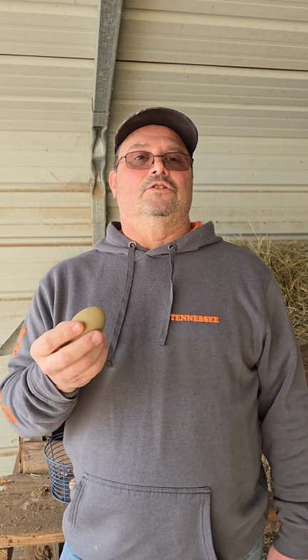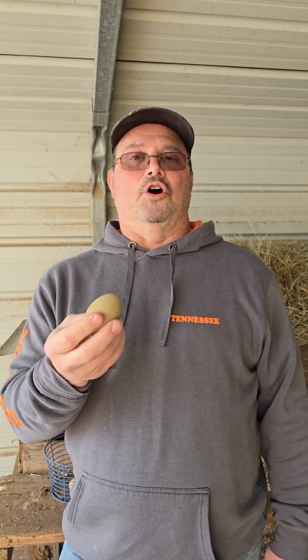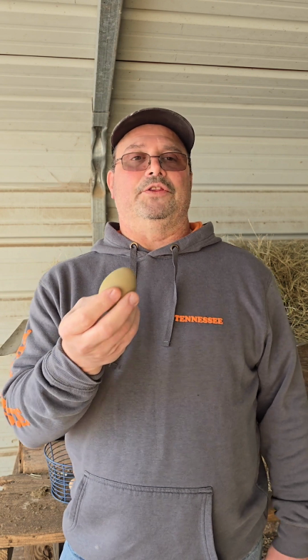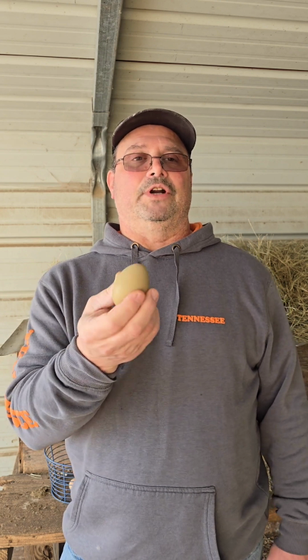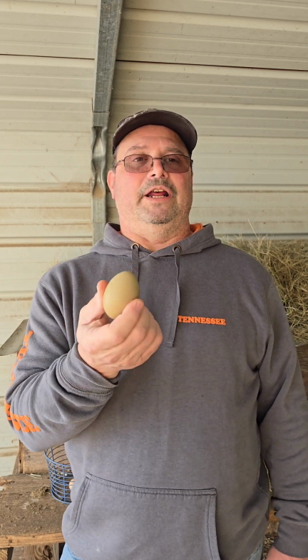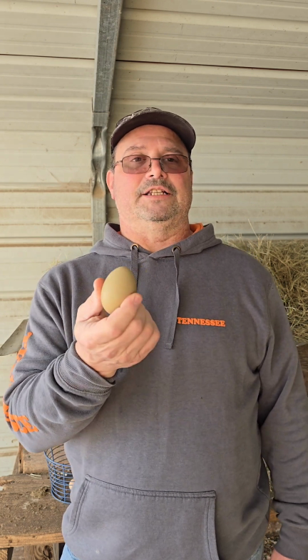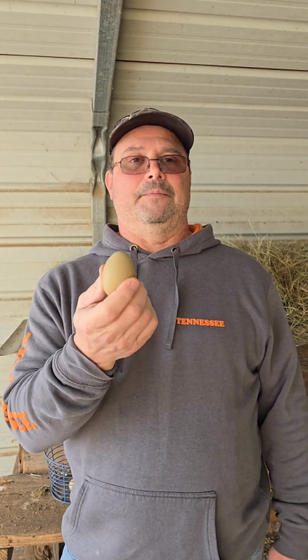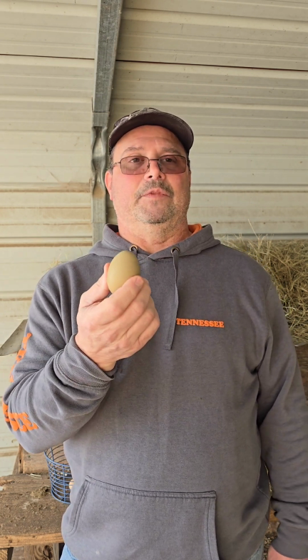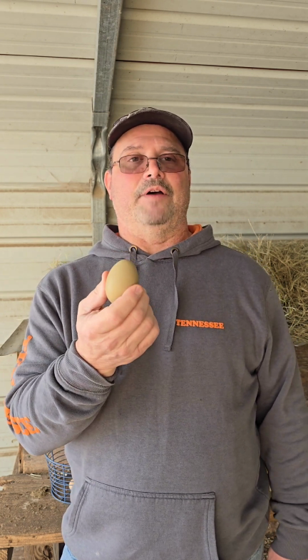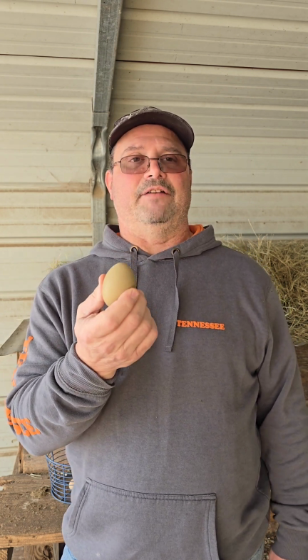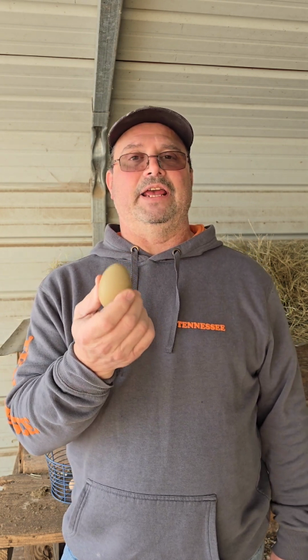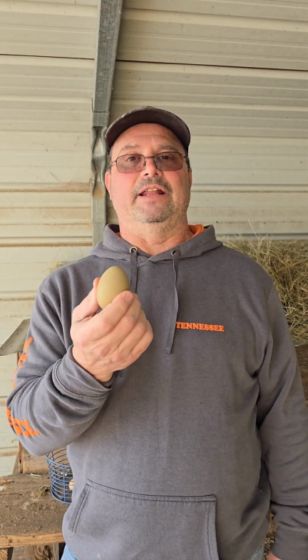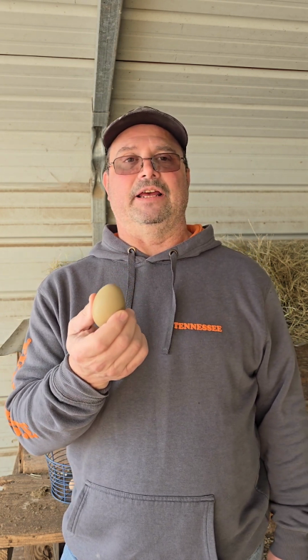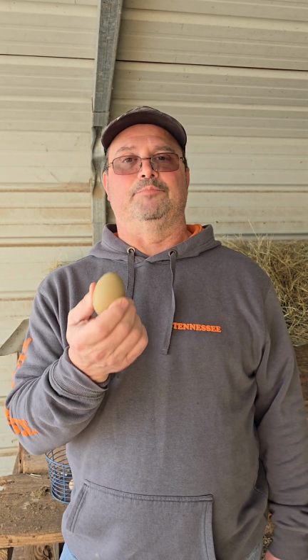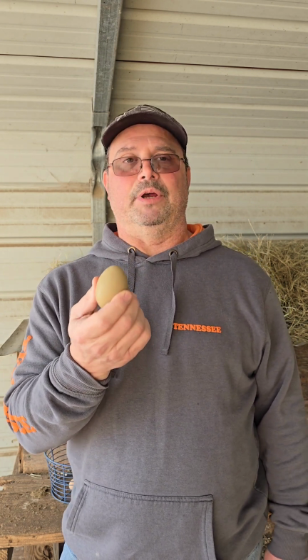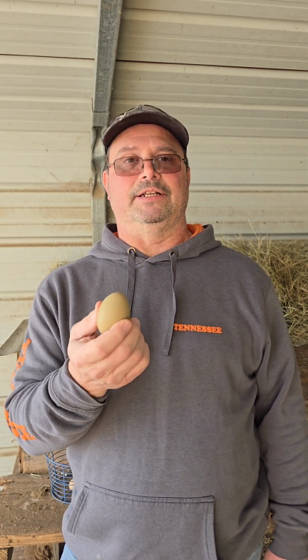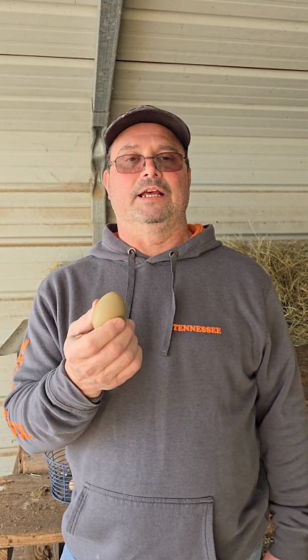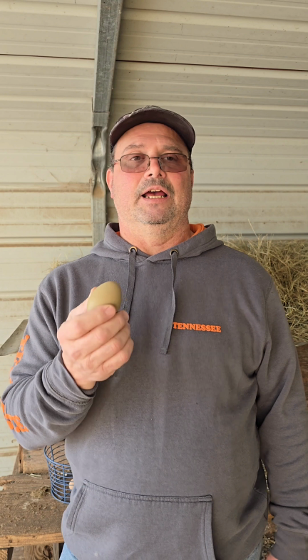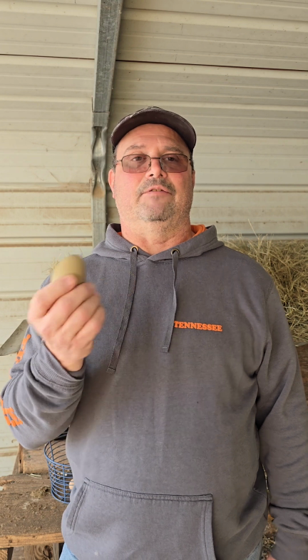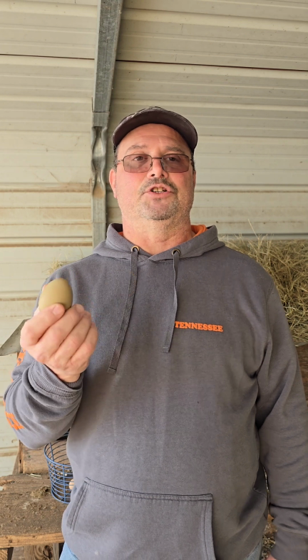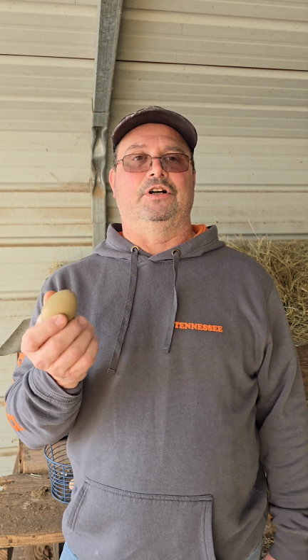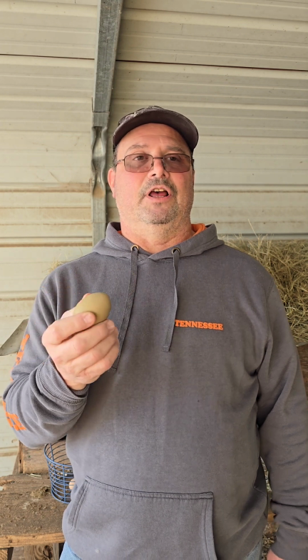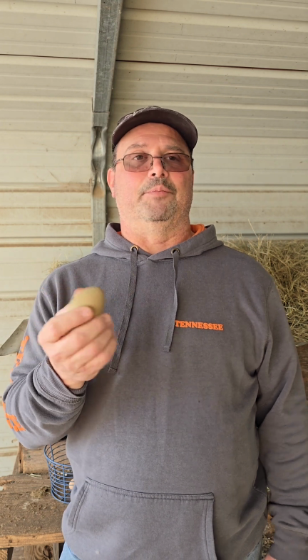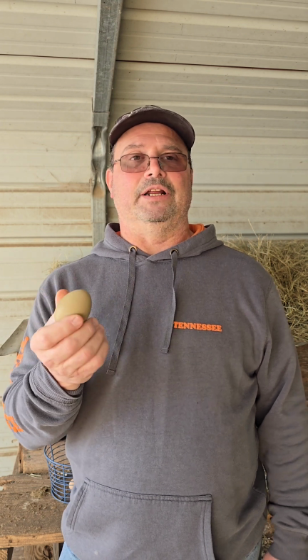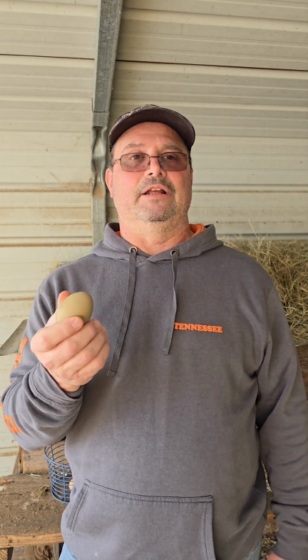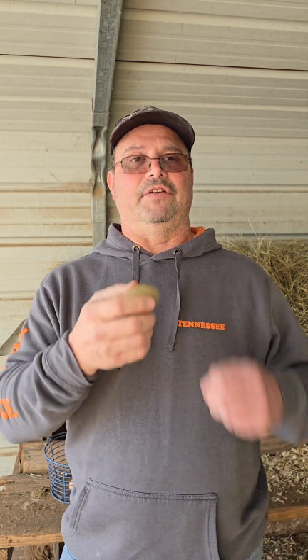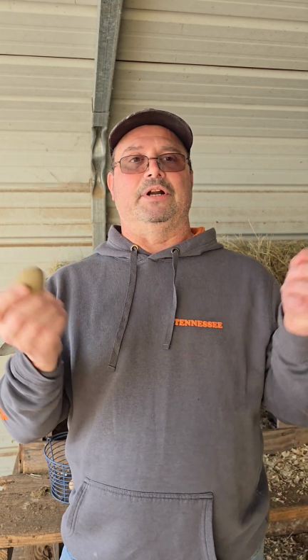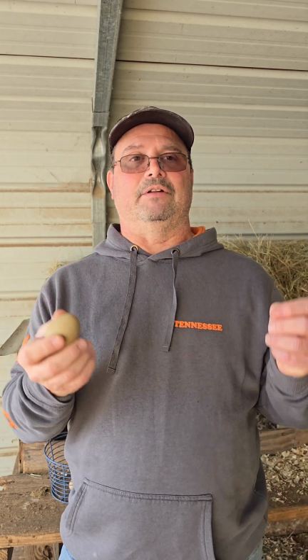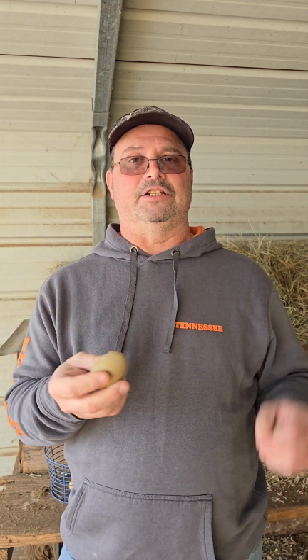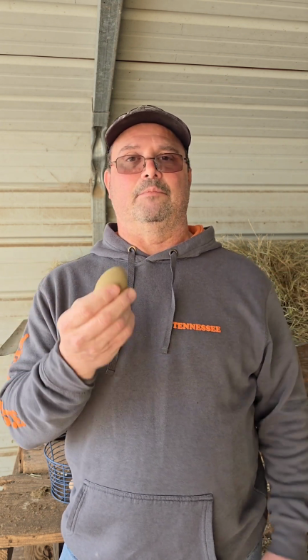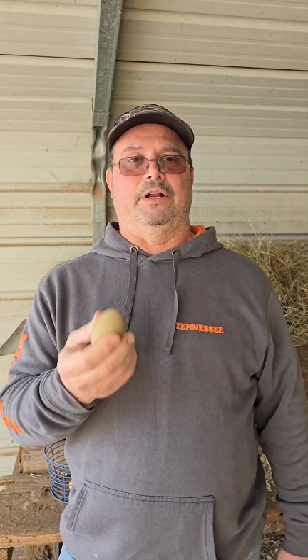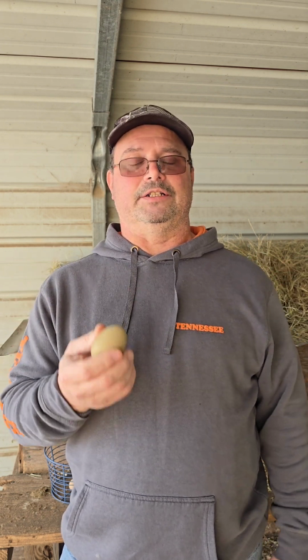So with your green eggs, you have to have a hen that lays blue eggs and a rooster of any breed that lays brown eggs.